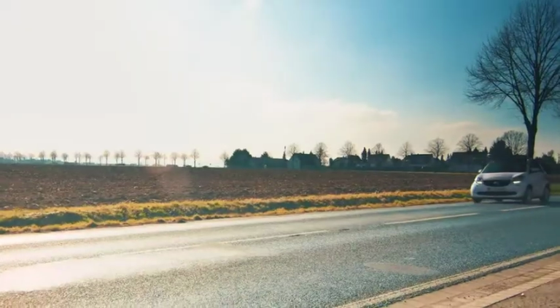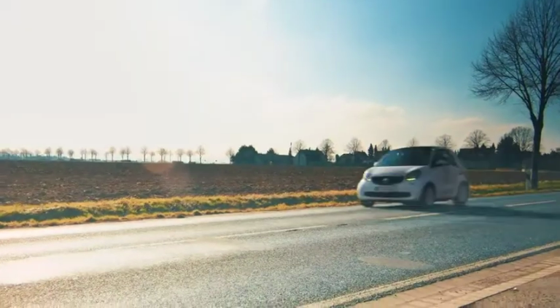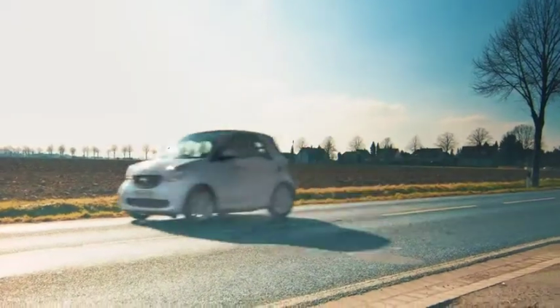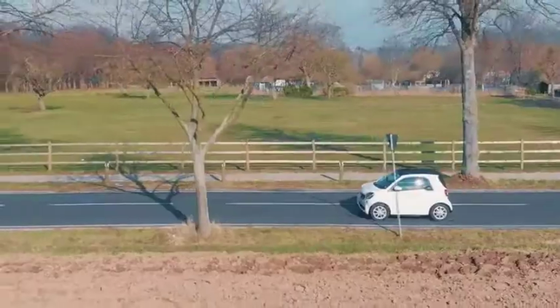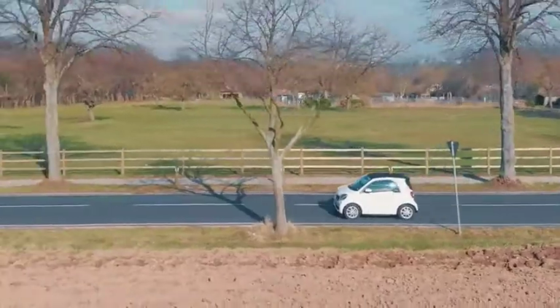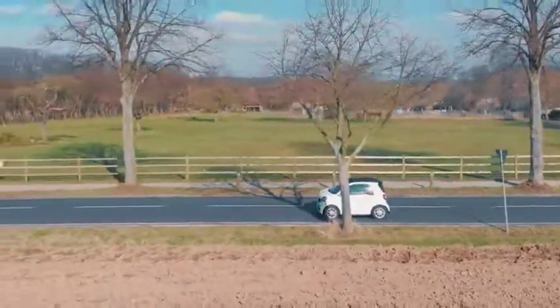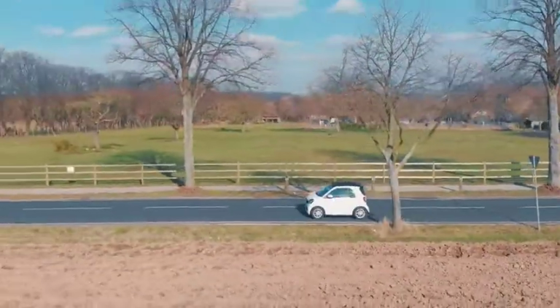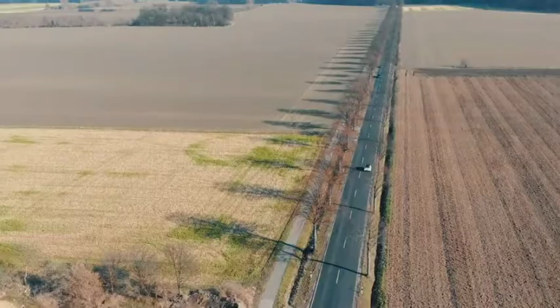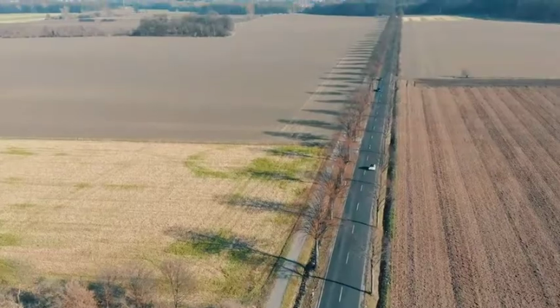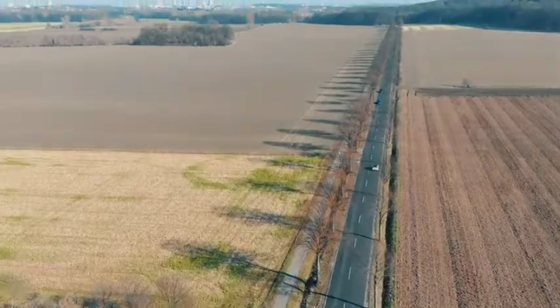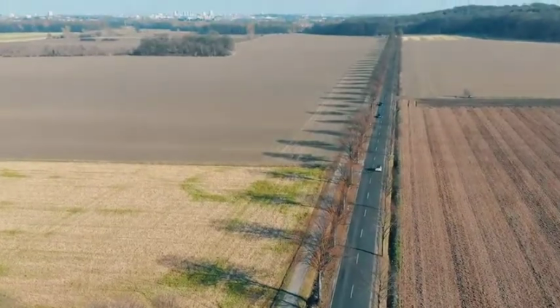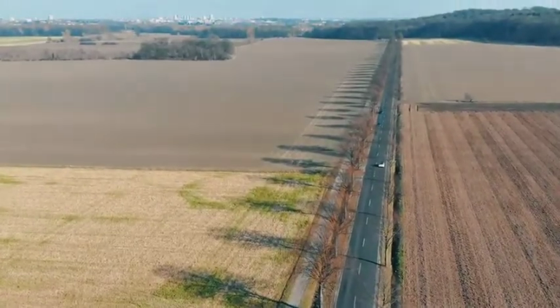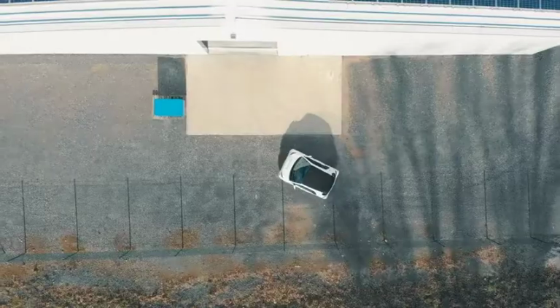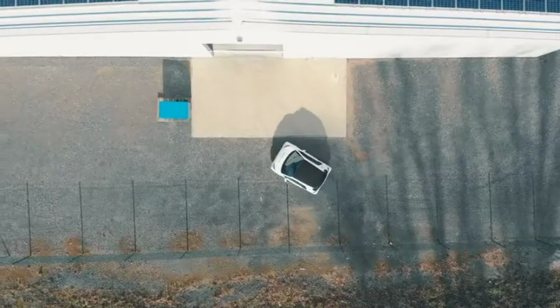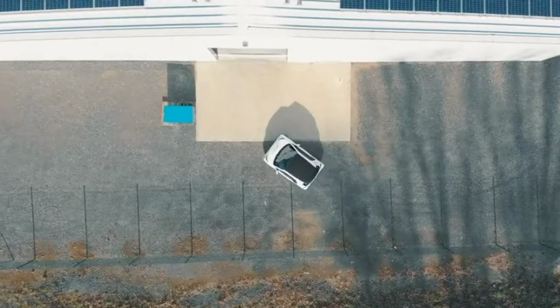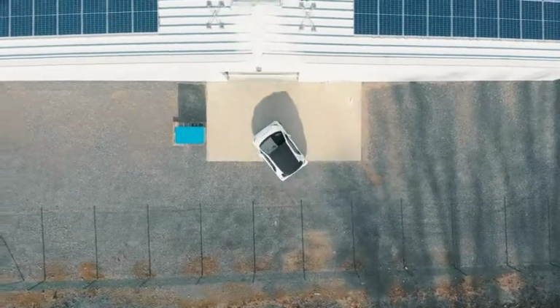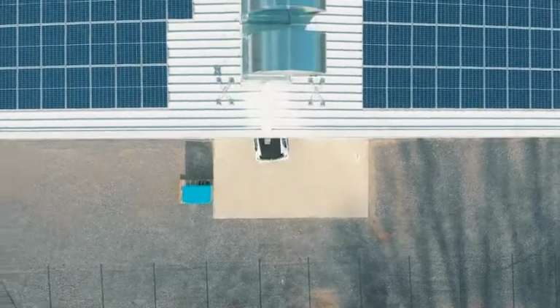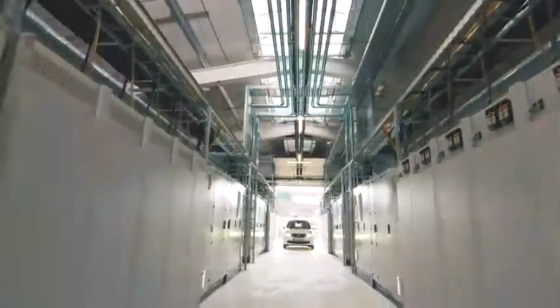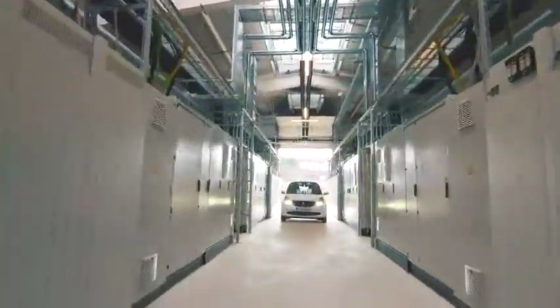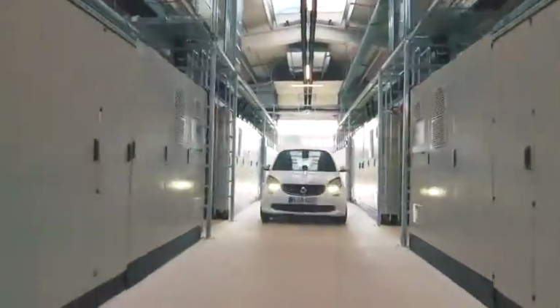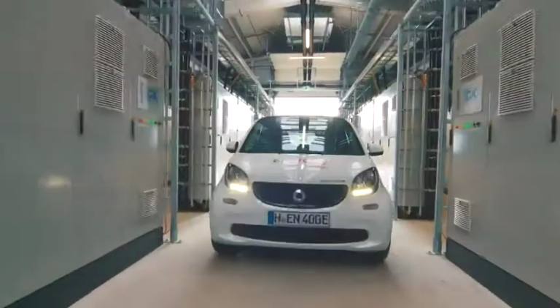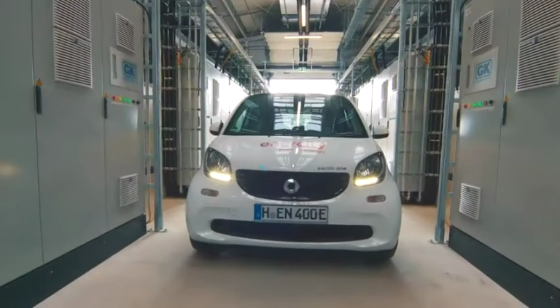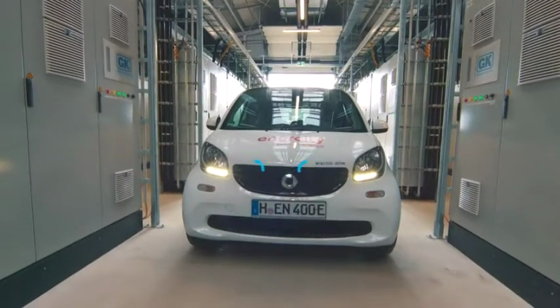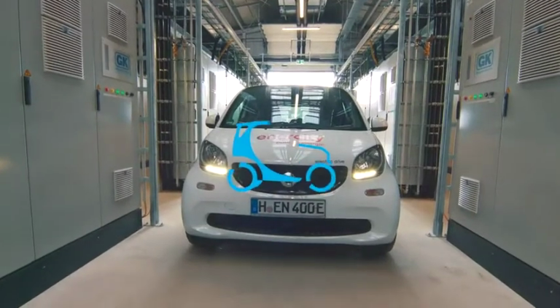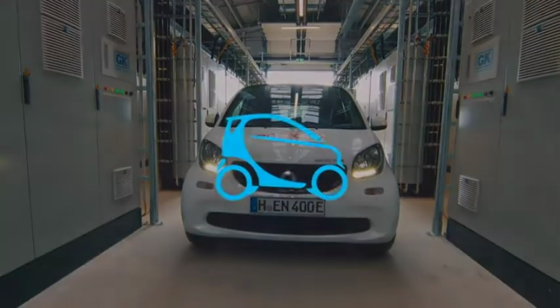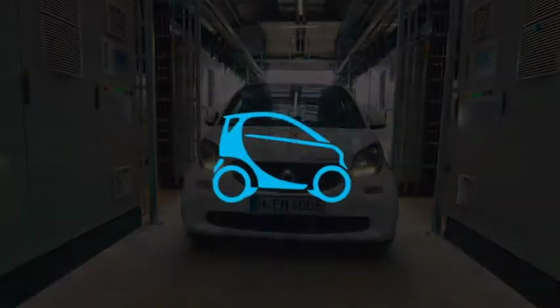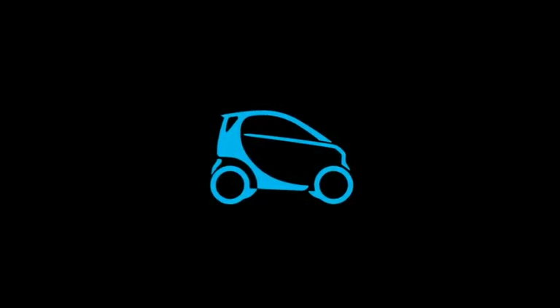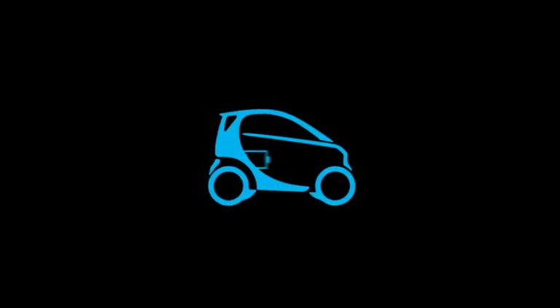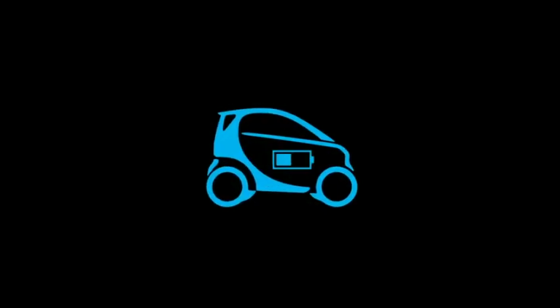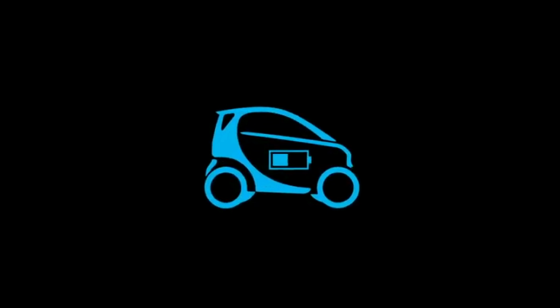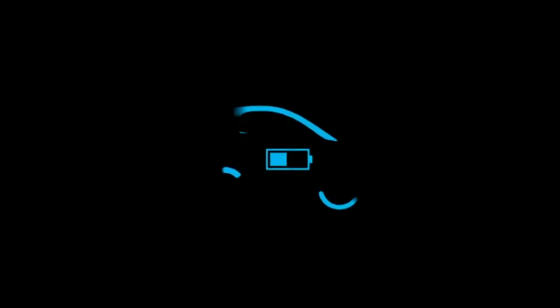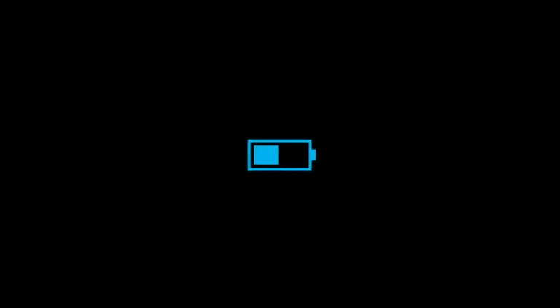Mercedes-Benz energy storage units are built for the road, but they are also used as key components in stationary mass energy storage facilities, thereby contributing to environmental protection.